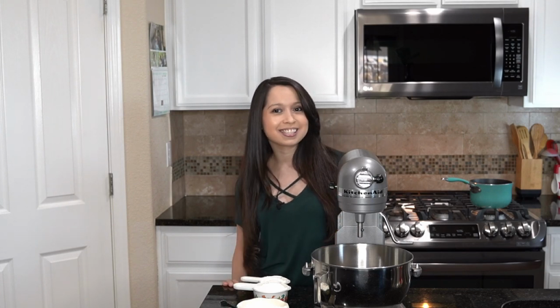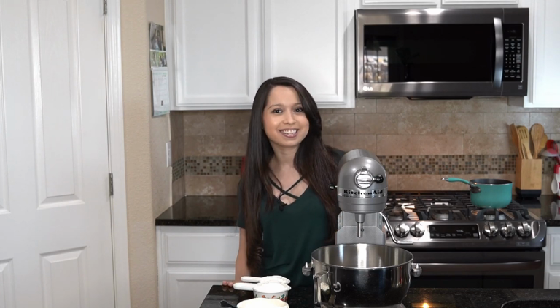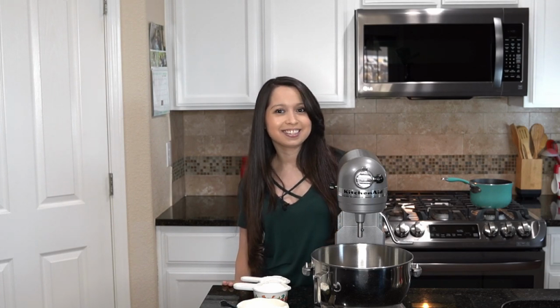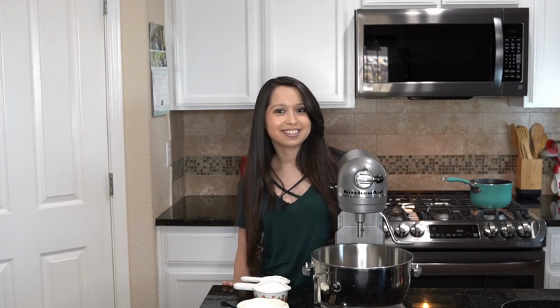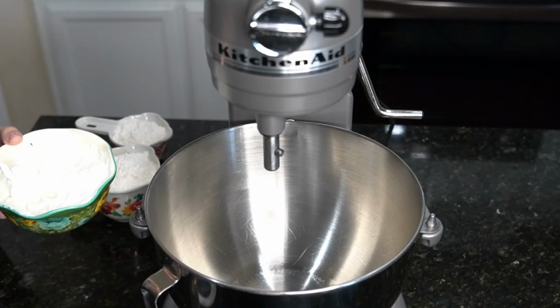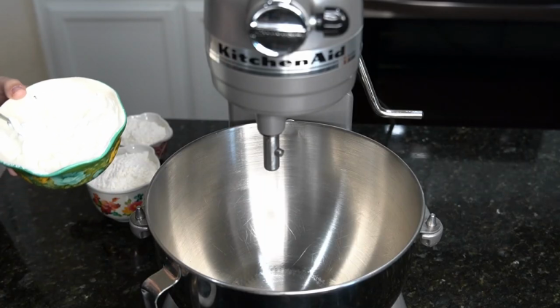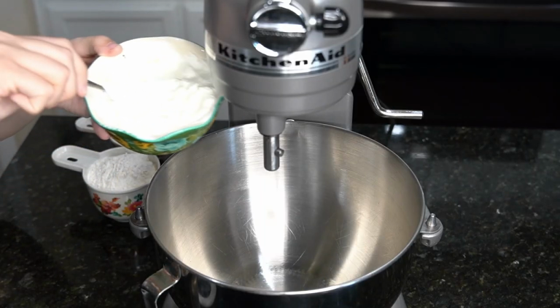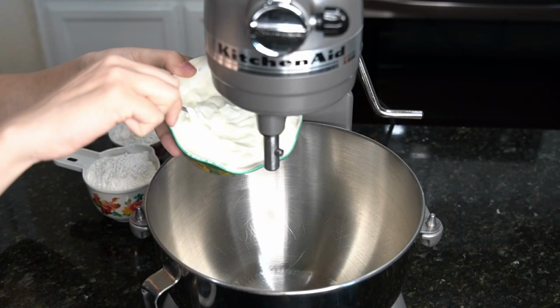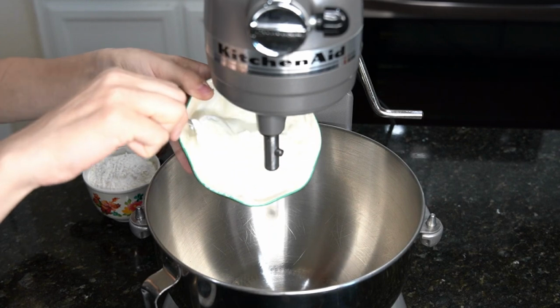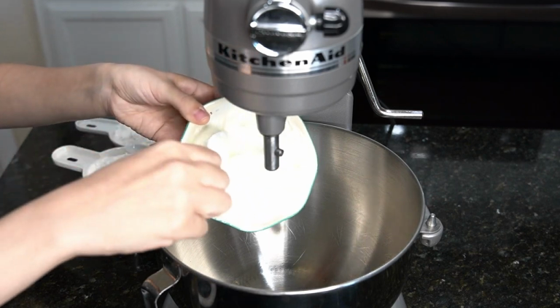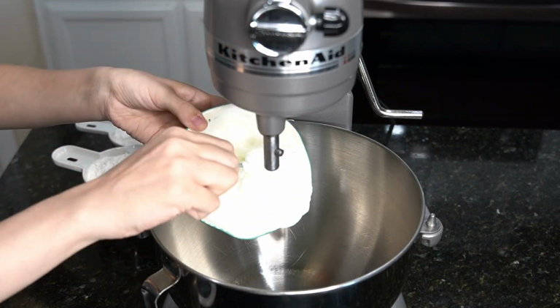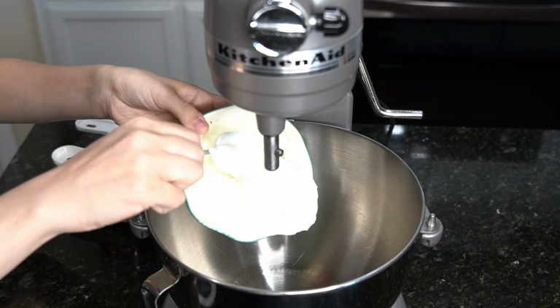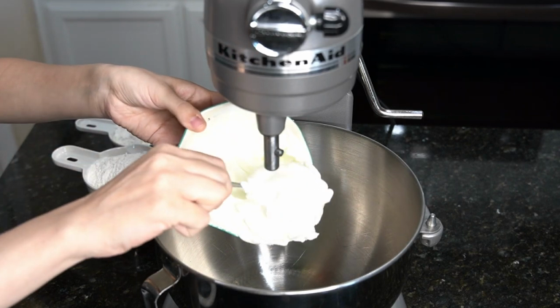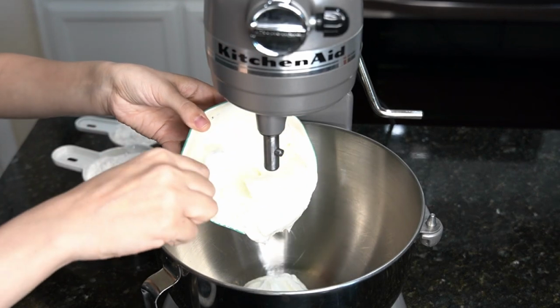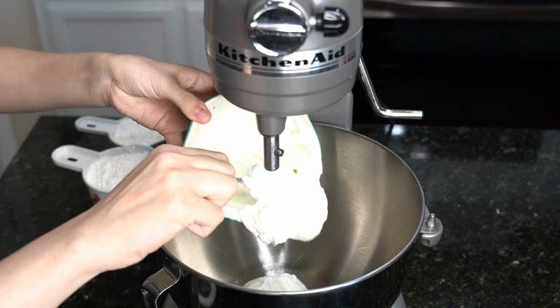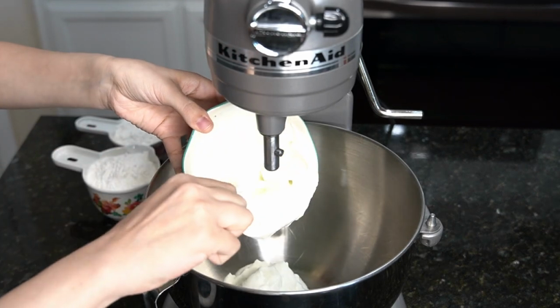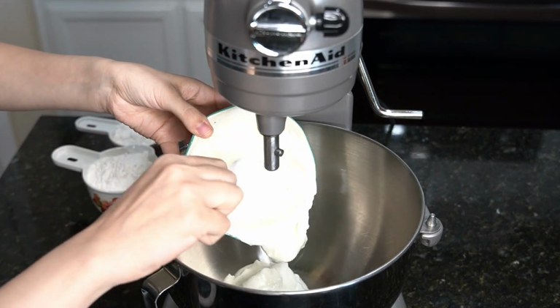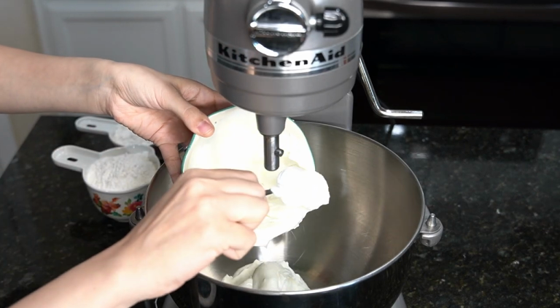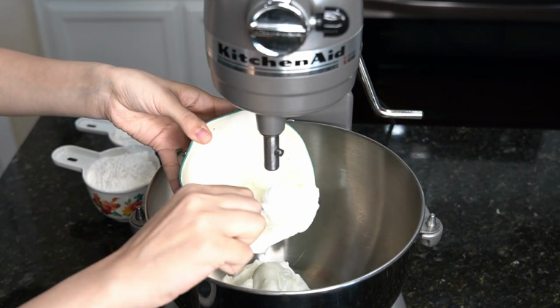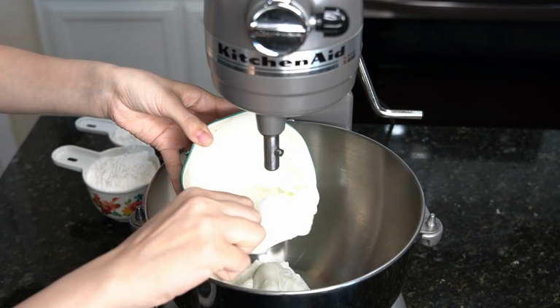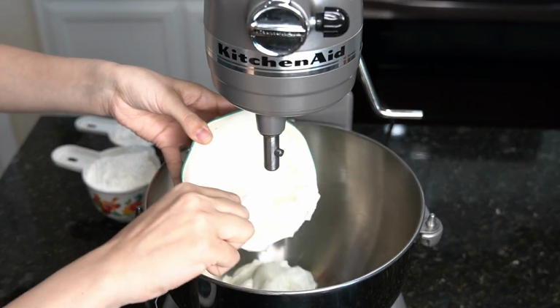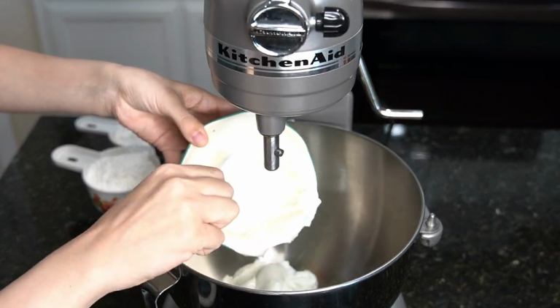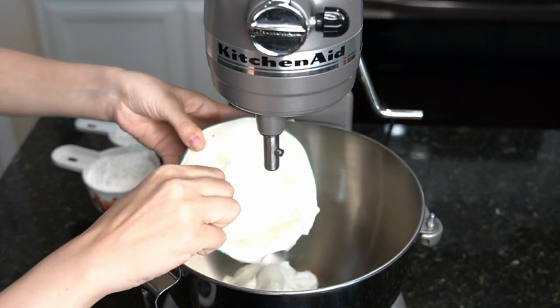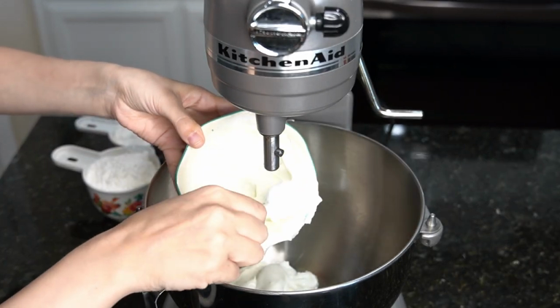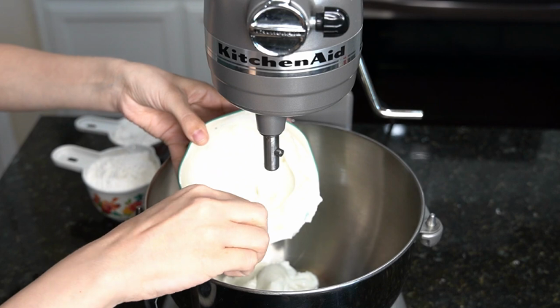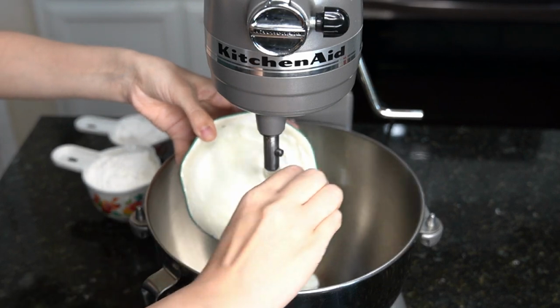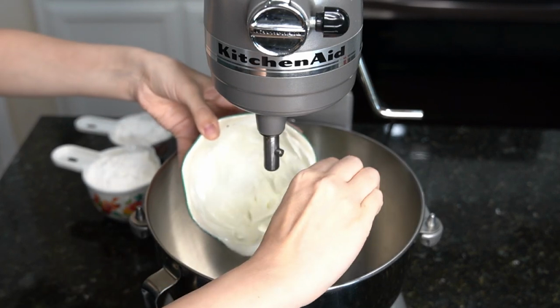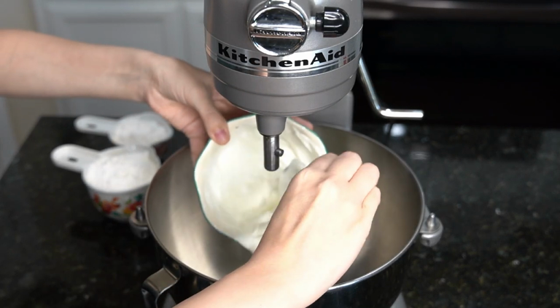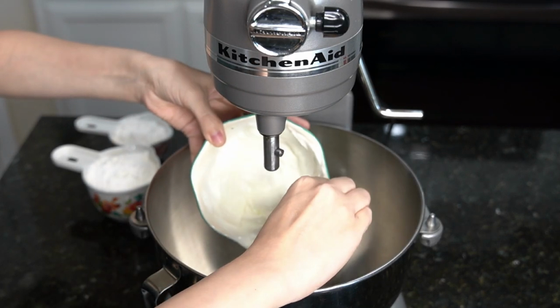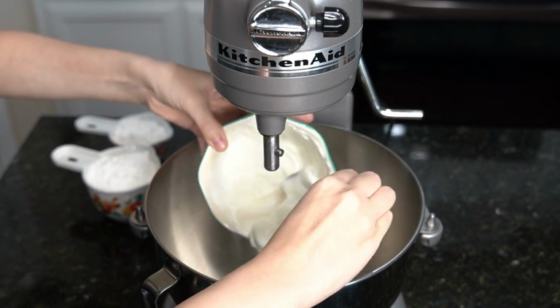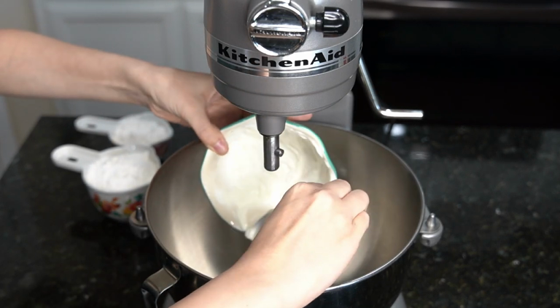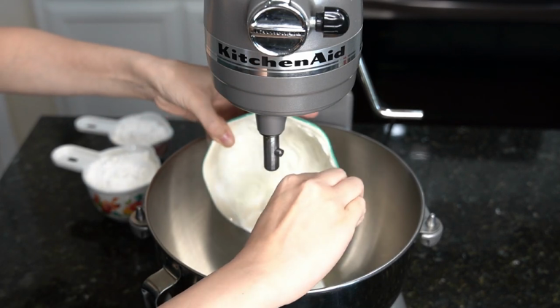In the bowl of a stand mixer, add in one cup of plain Greek yogurt and give it a quick stir, being how the yogurt can be a little watery.